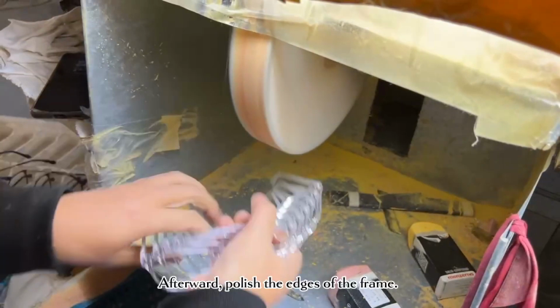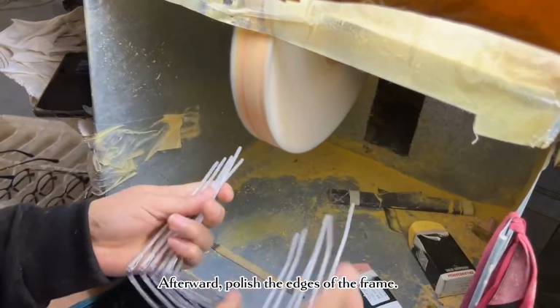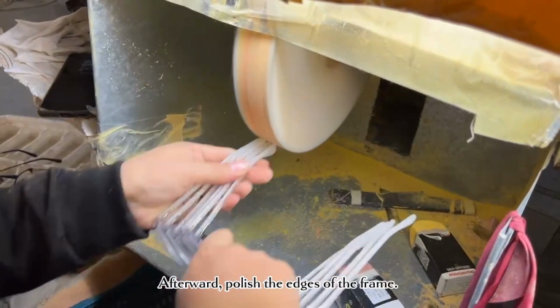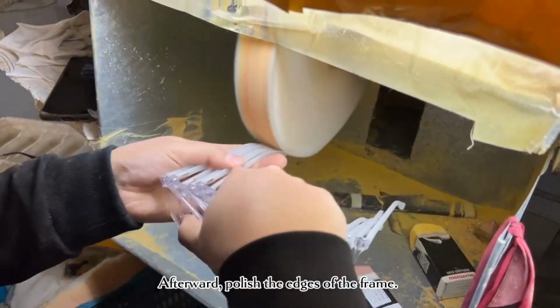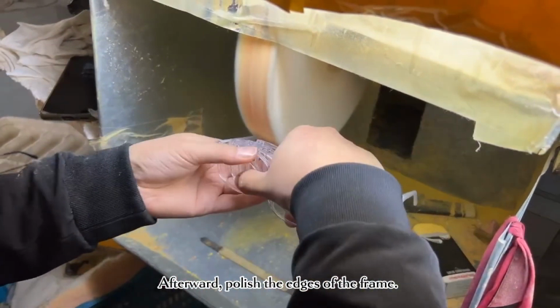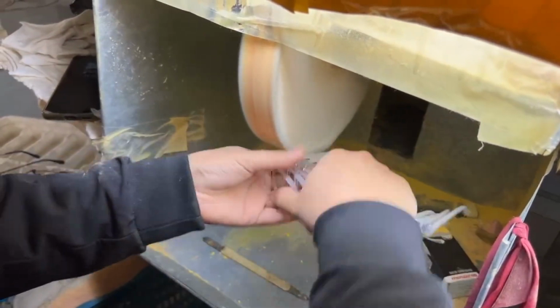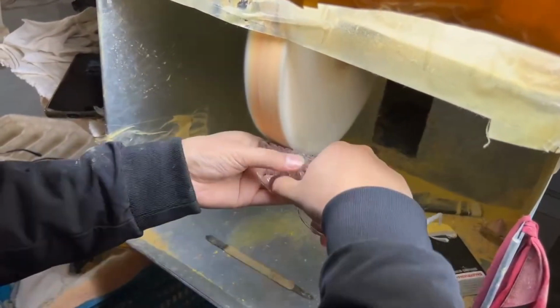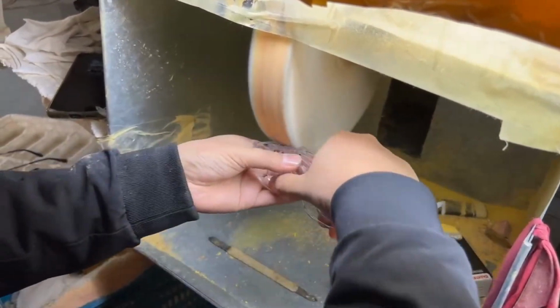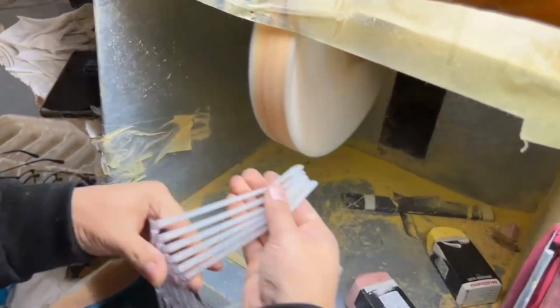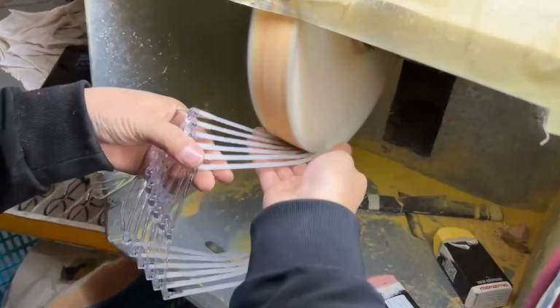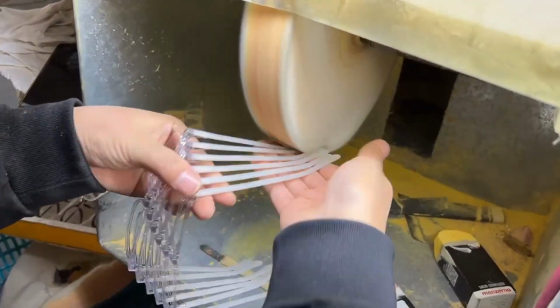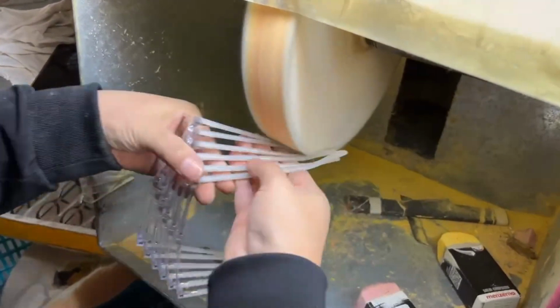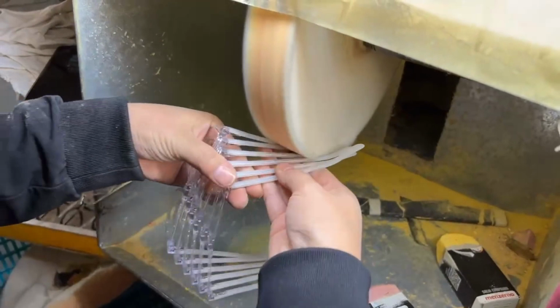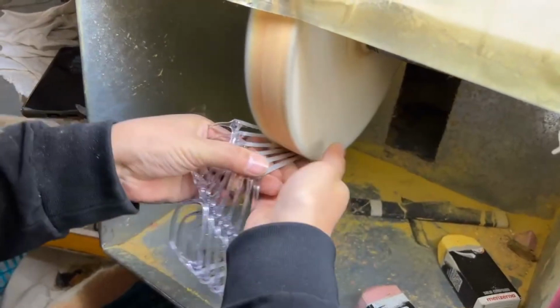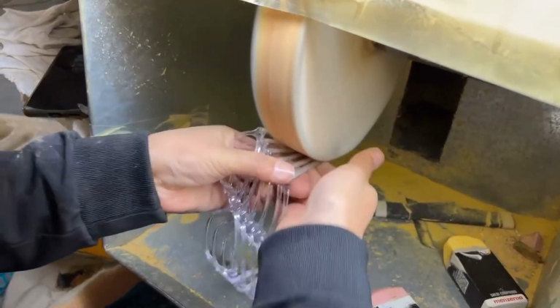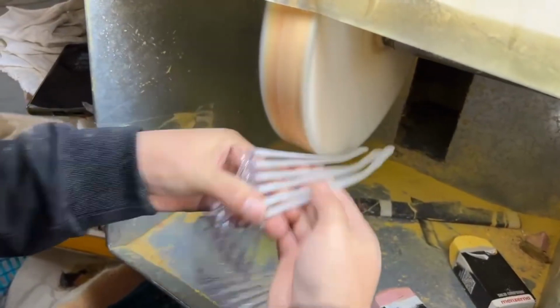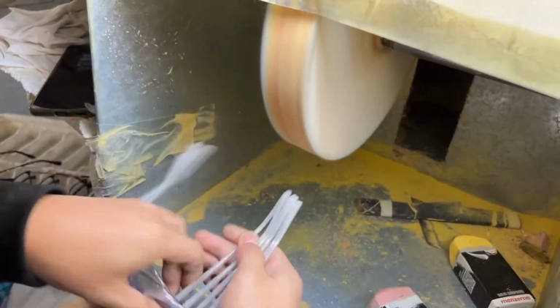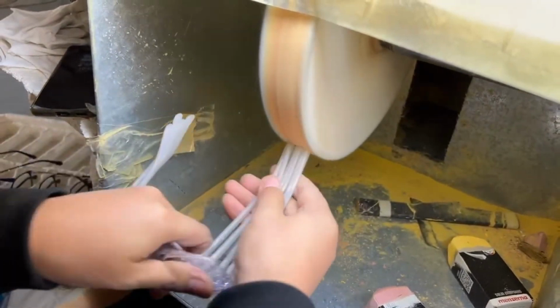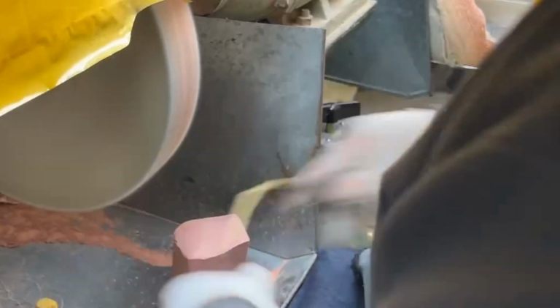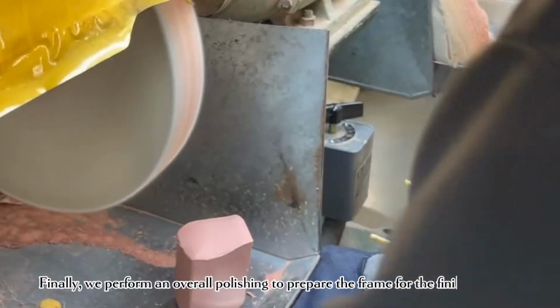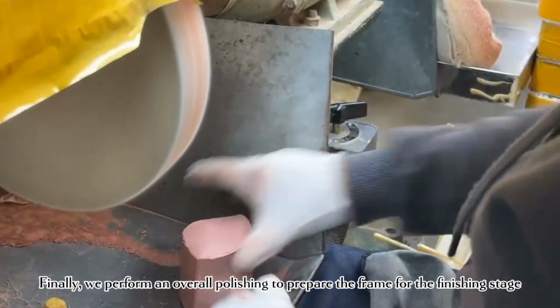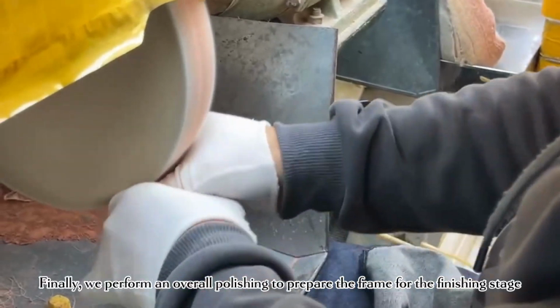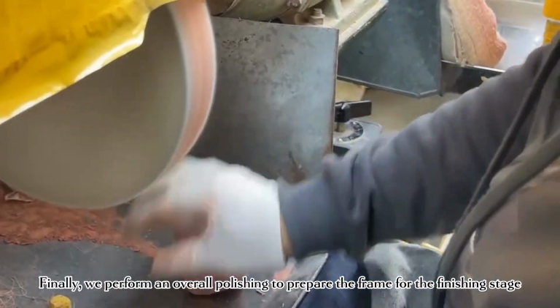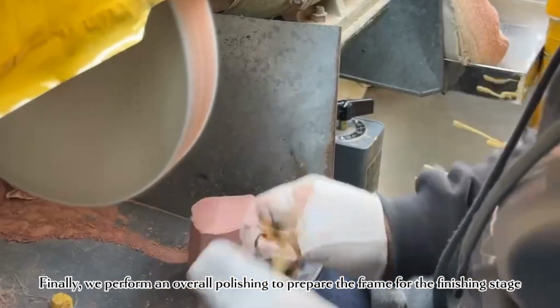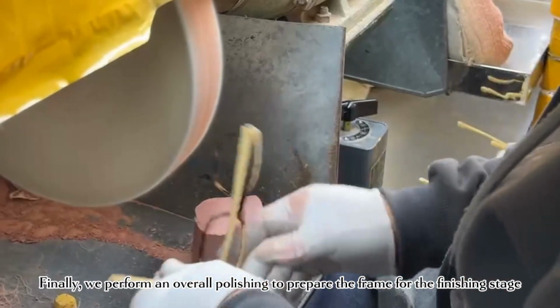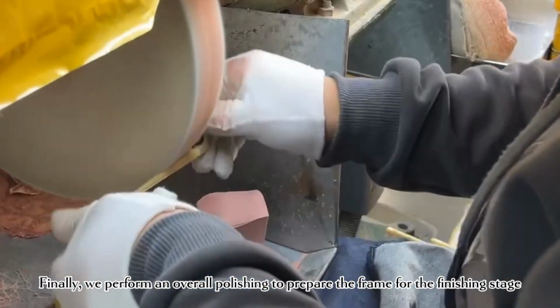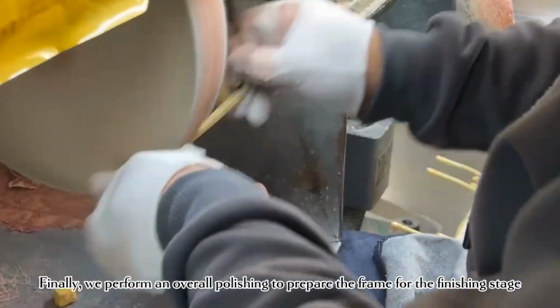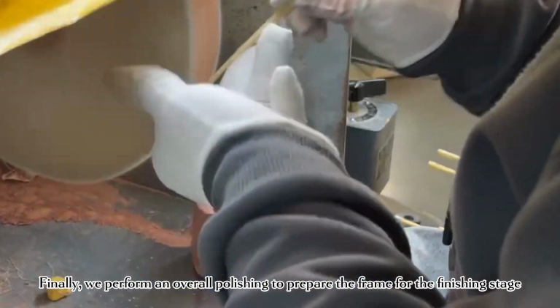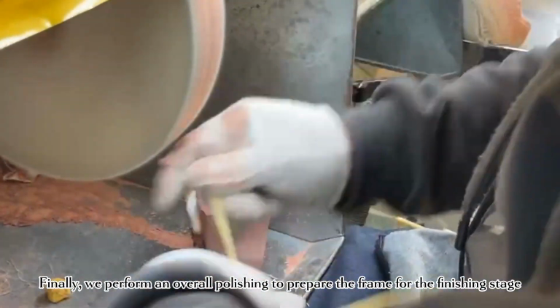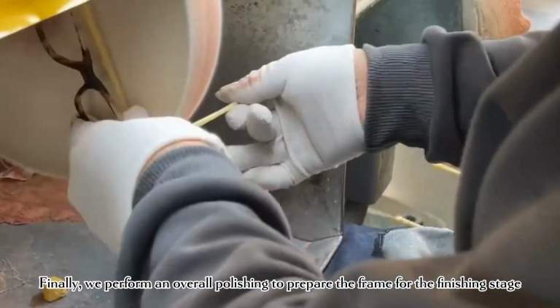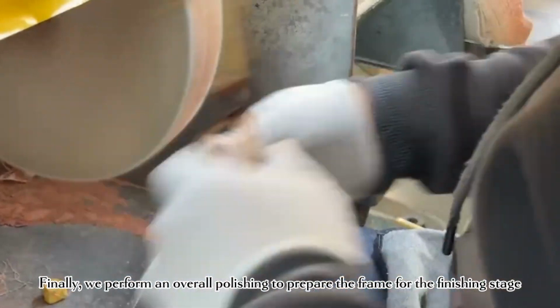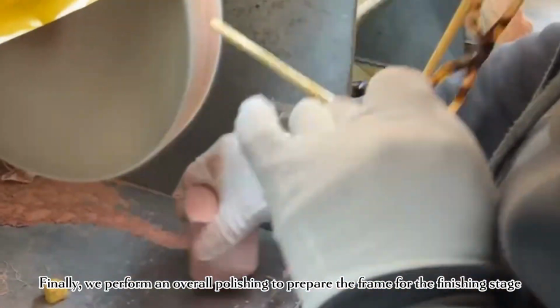Afterward, we polish the edges of the frame. Finally, we perform an overall polishing to prepare the frame for the finishing stage.